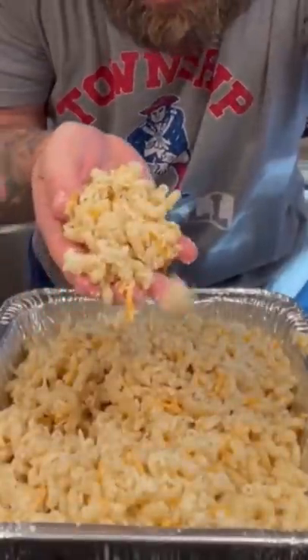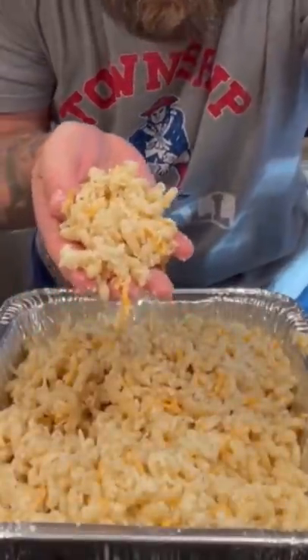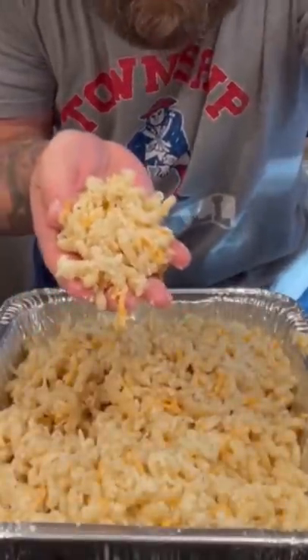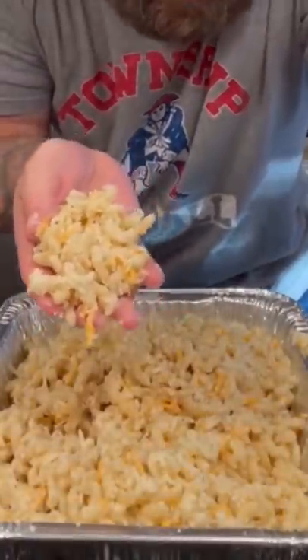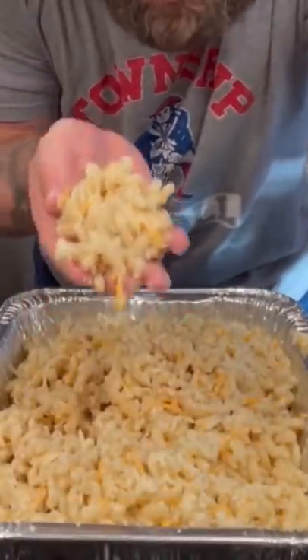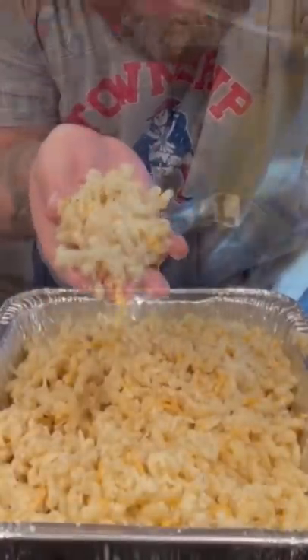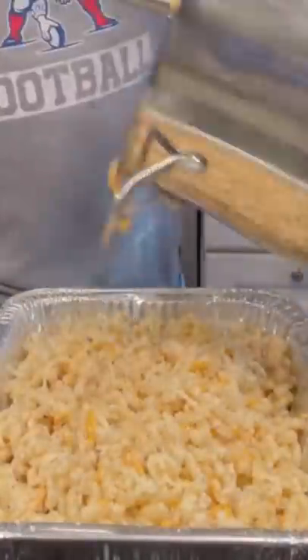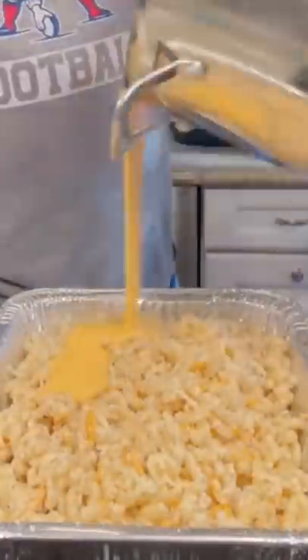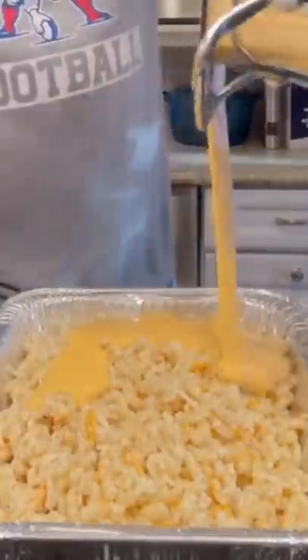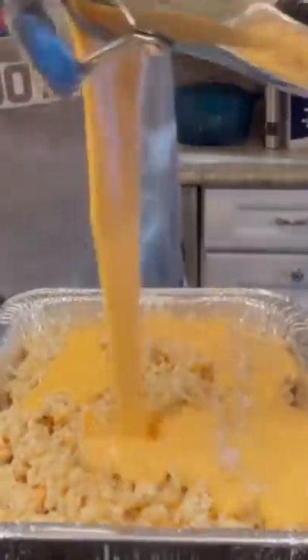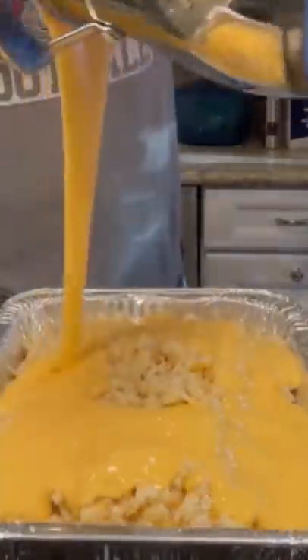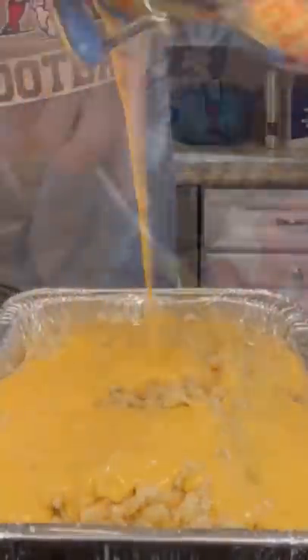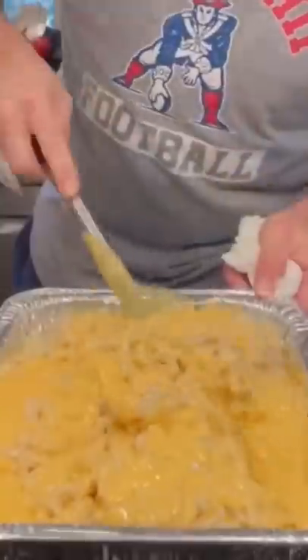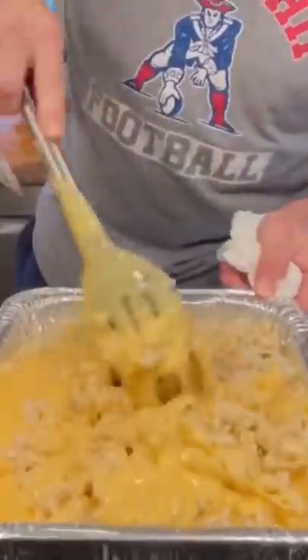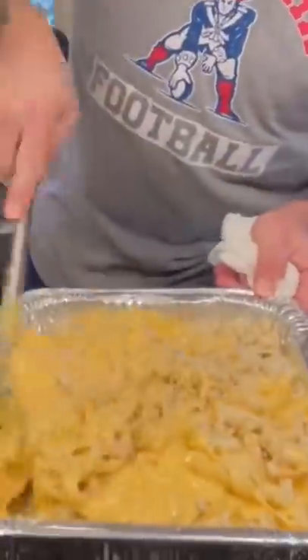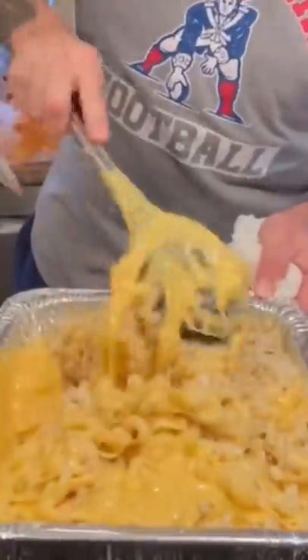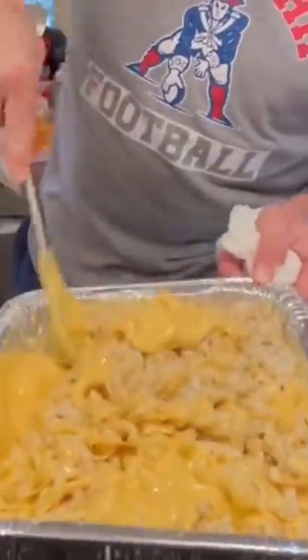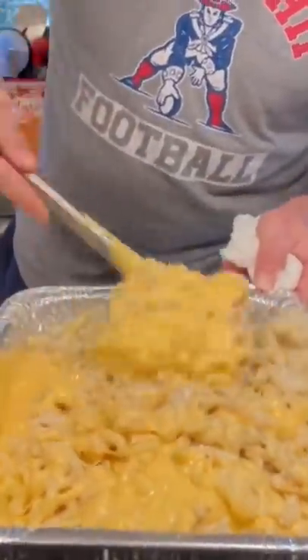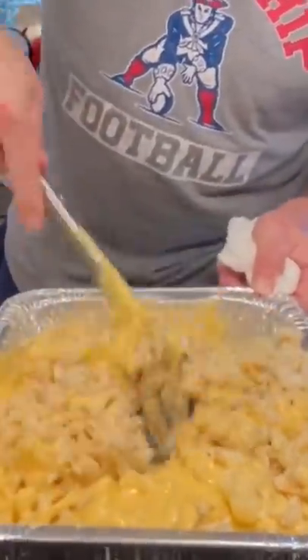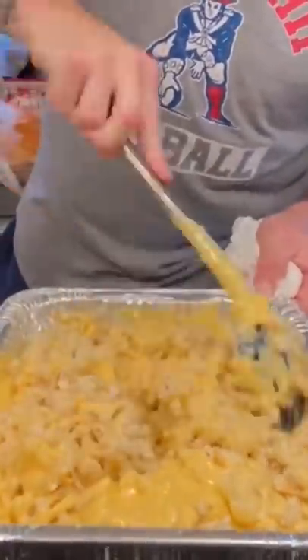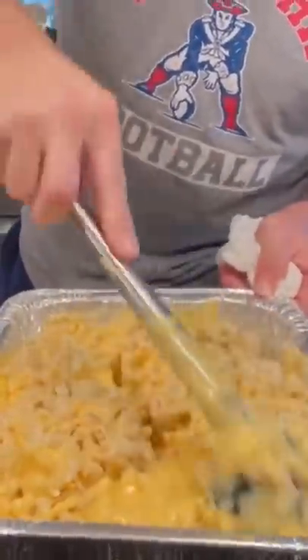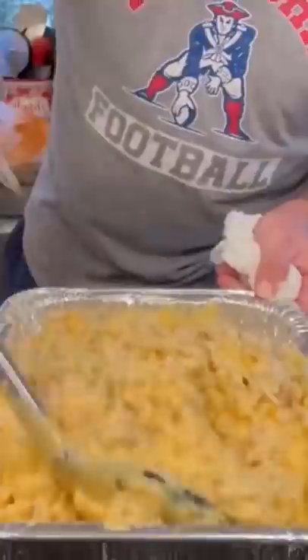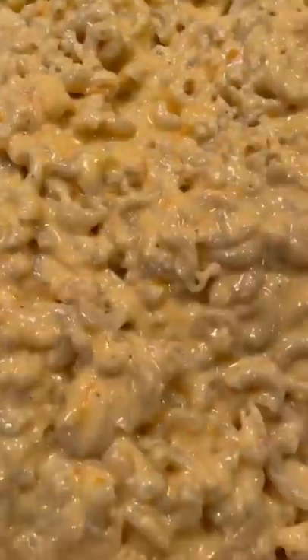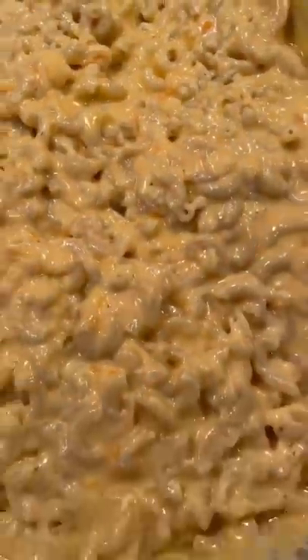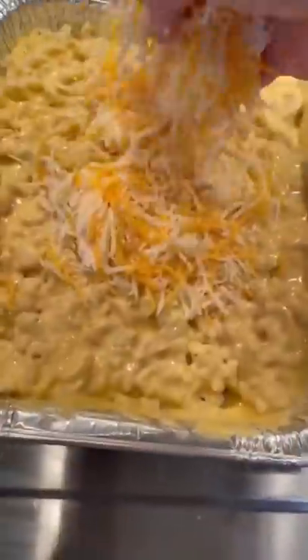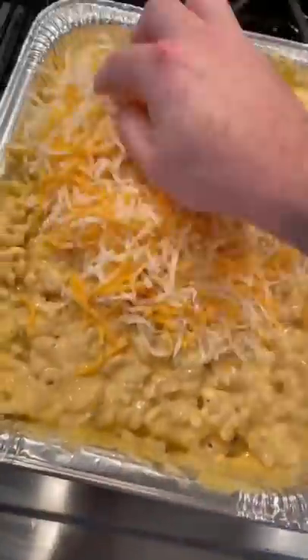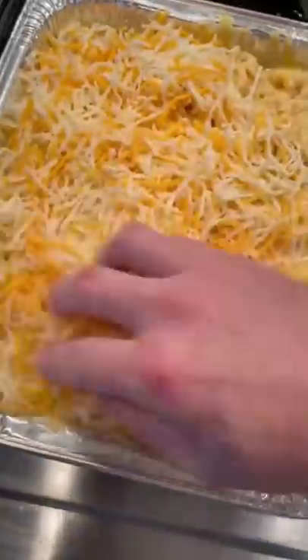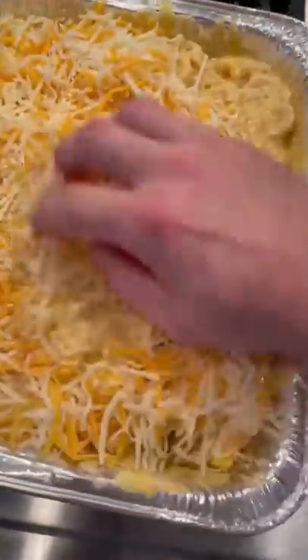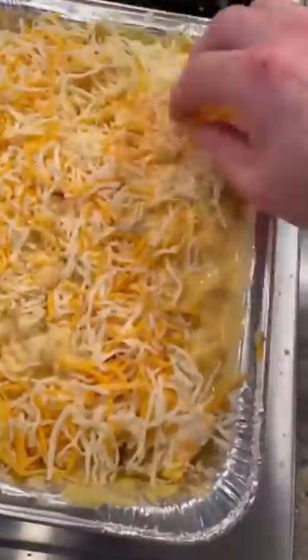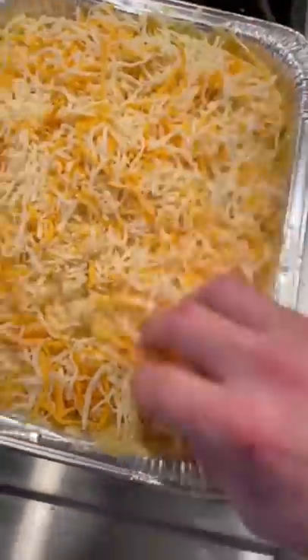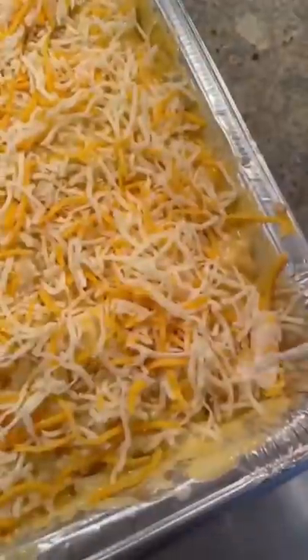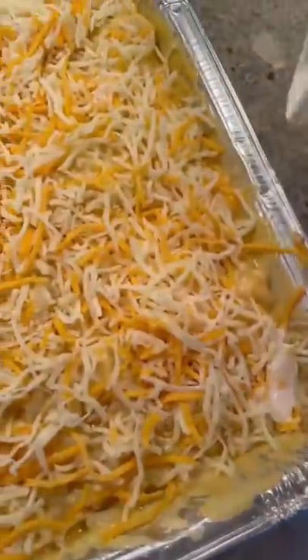This is what you should have. We're about three quarters of the way done. We go ahead and add our smooth and velvety cheese mix, and we mix that all up. You could go ahead and throw this in the oven, but smoking it makes all the difference.